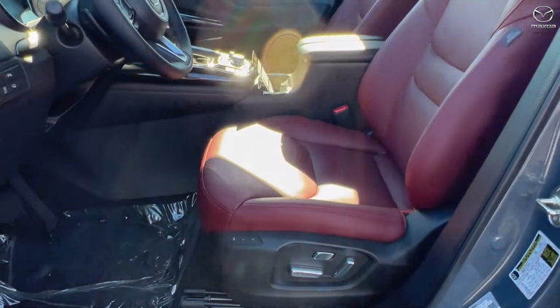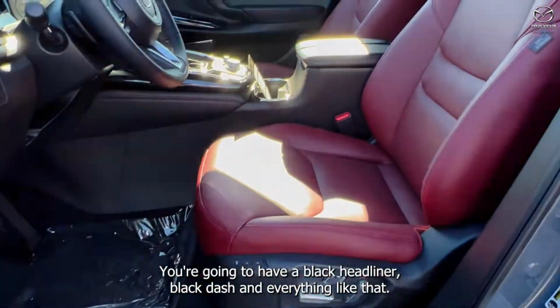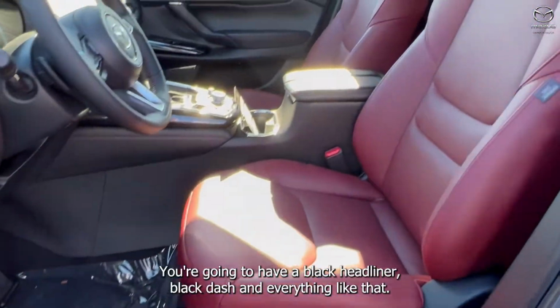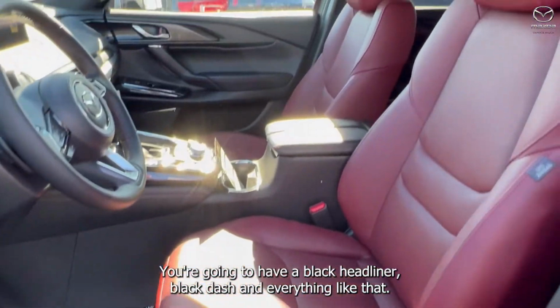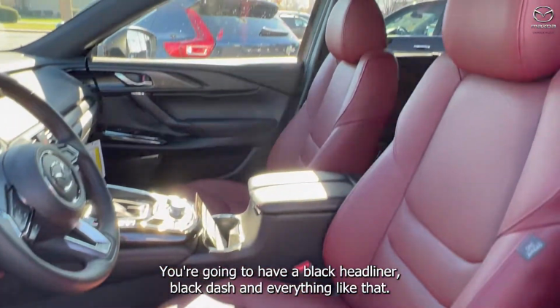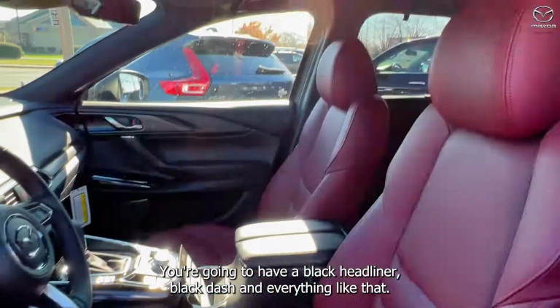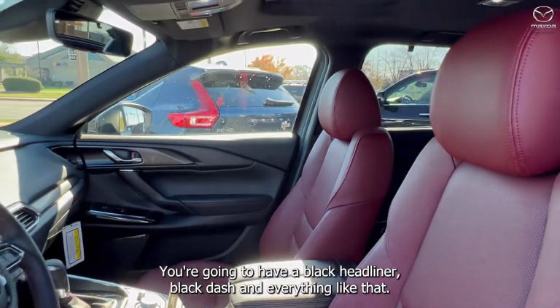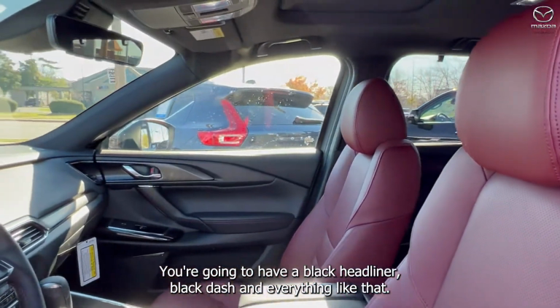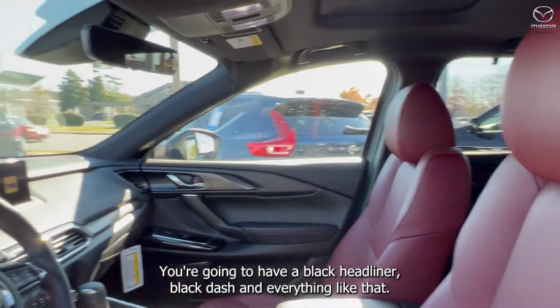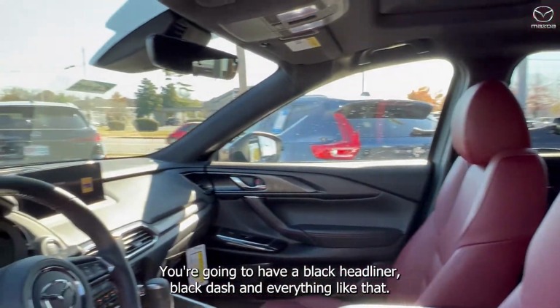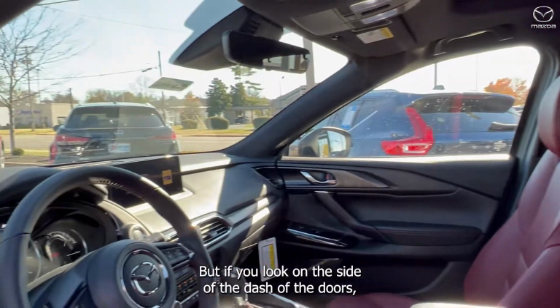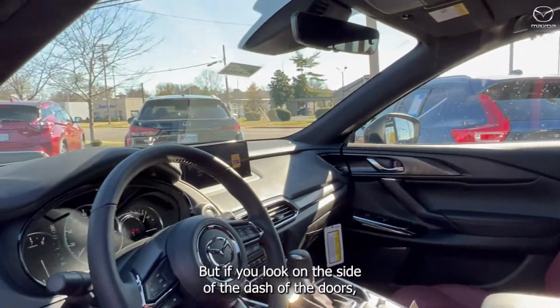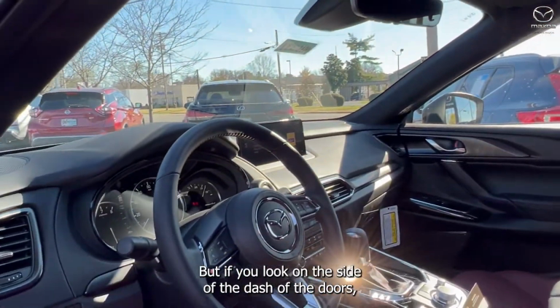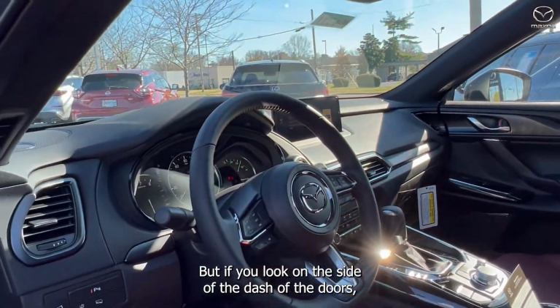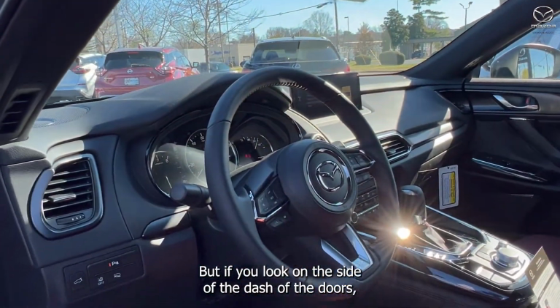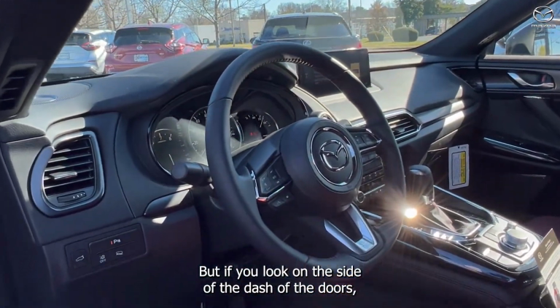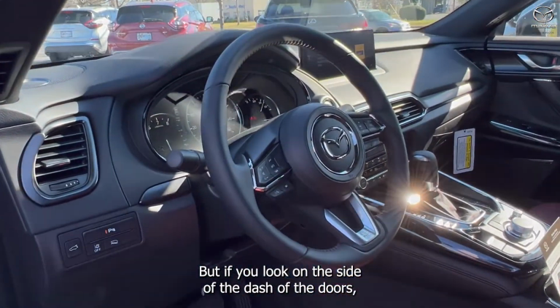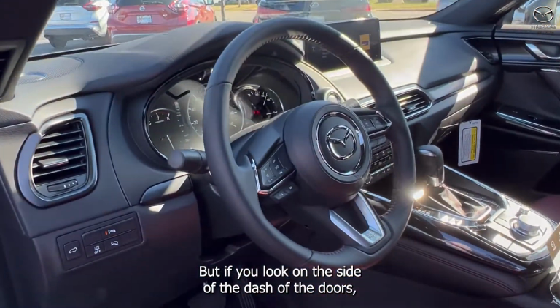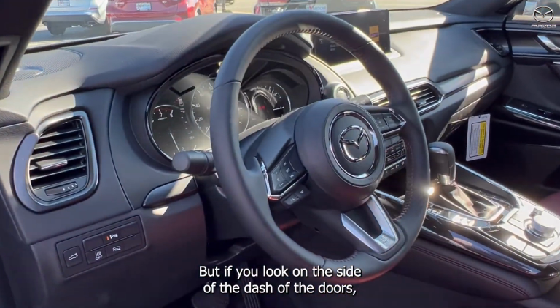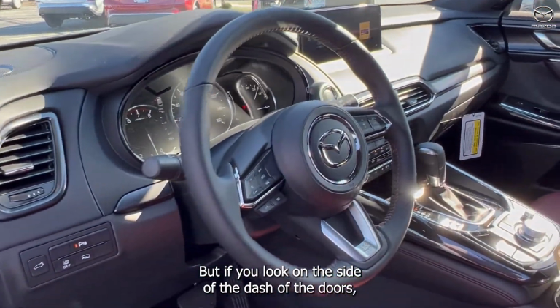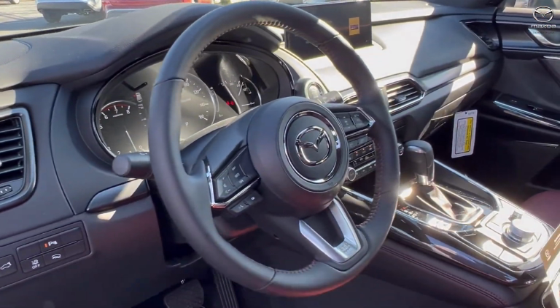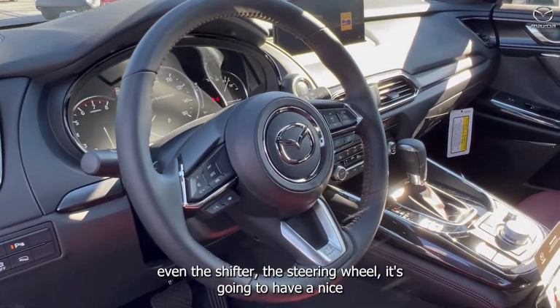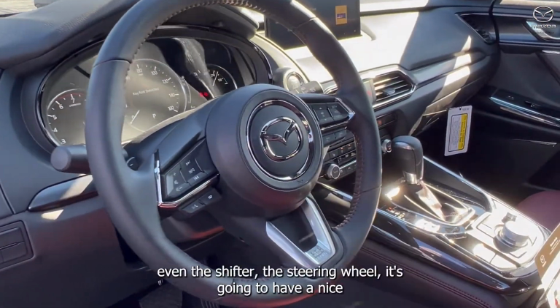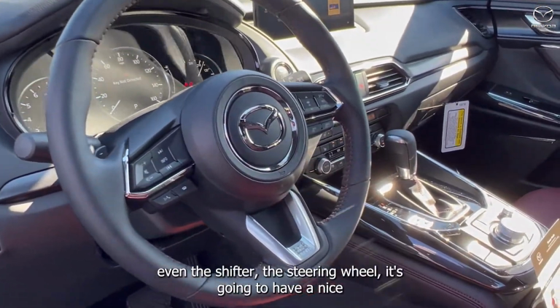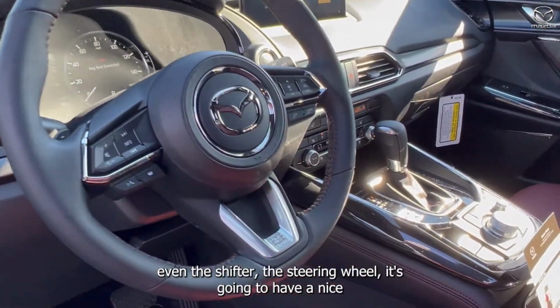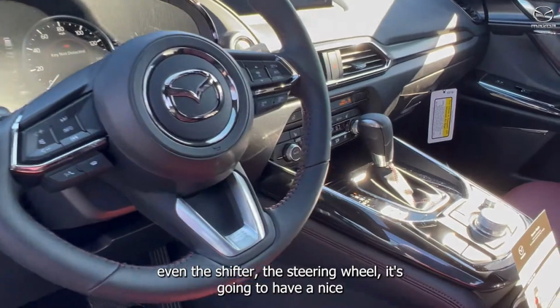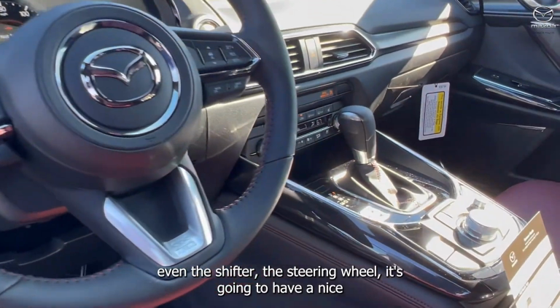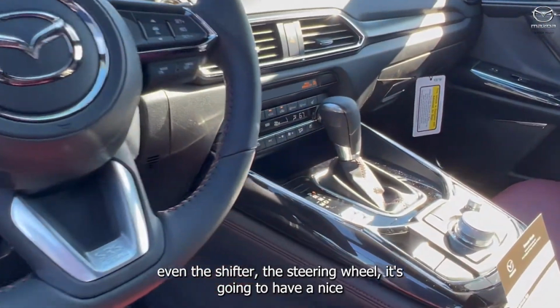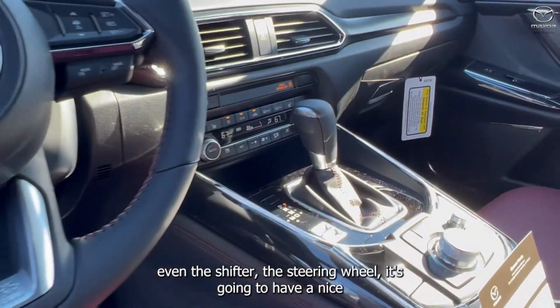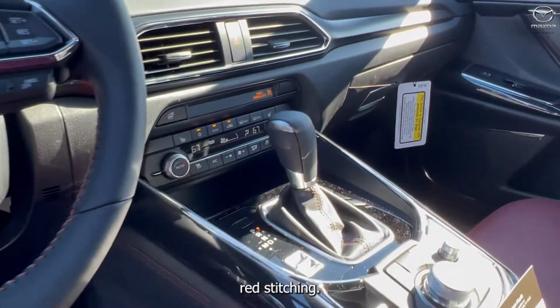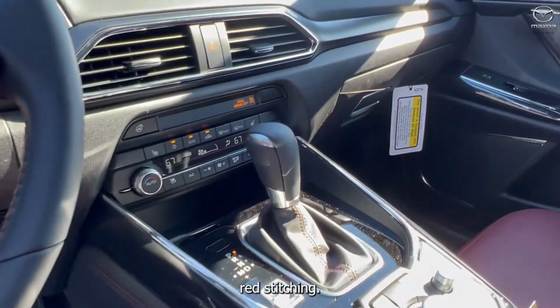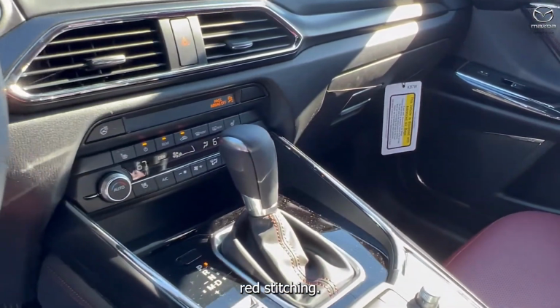You're going to have a black headliner, black dash, and everything like that. But if you look on the dash, the doors, even the shifter, the steering wheel is going to have a nice red stitching.